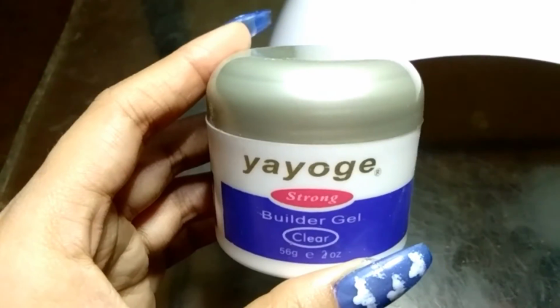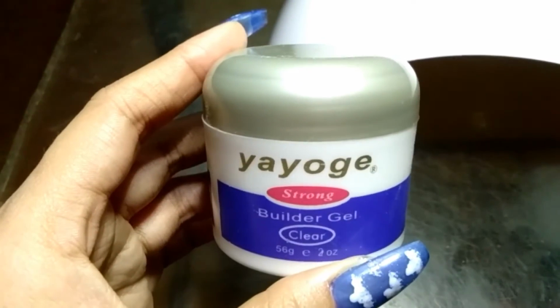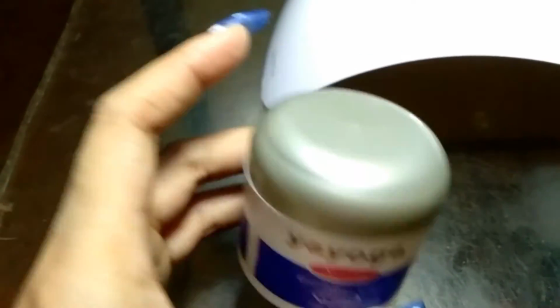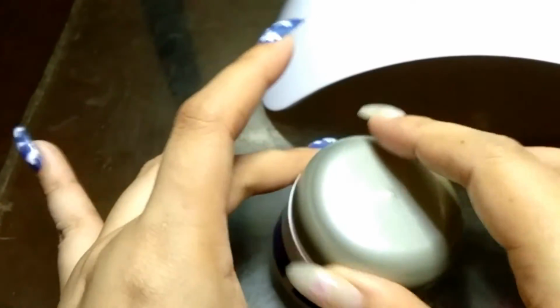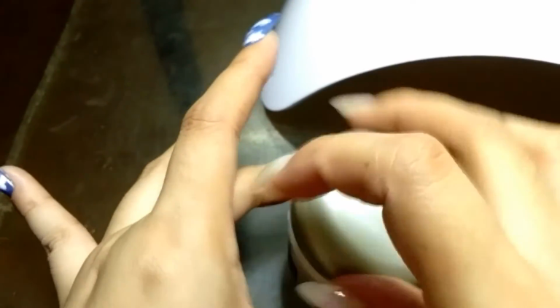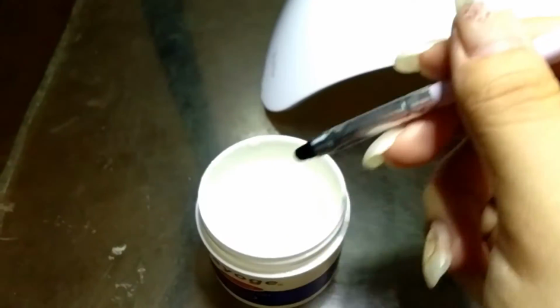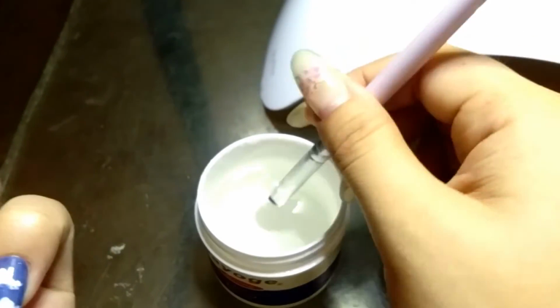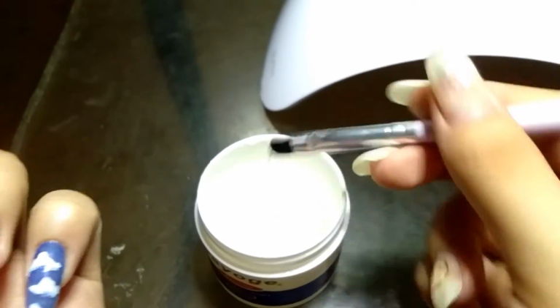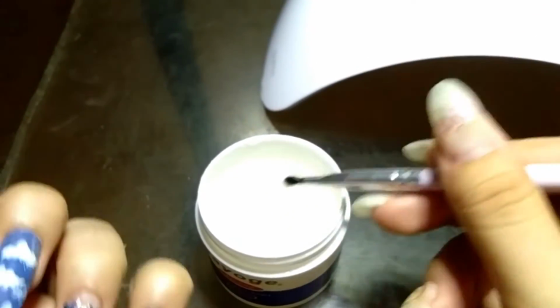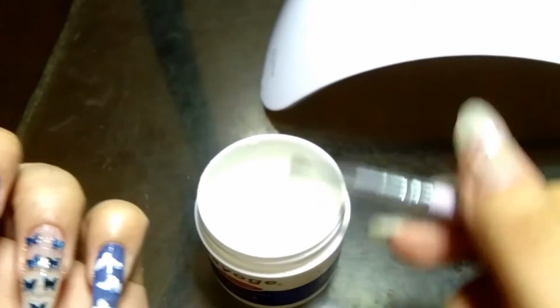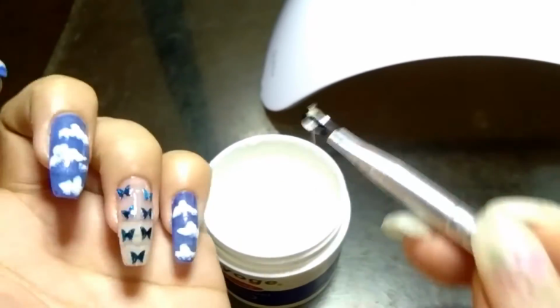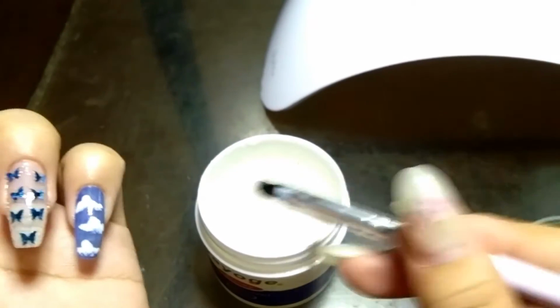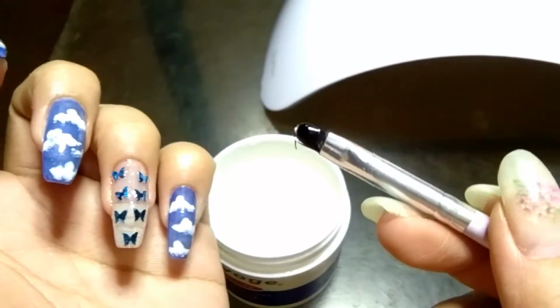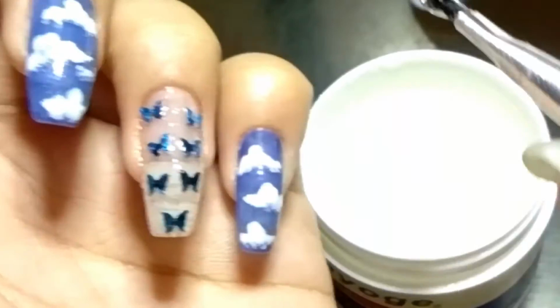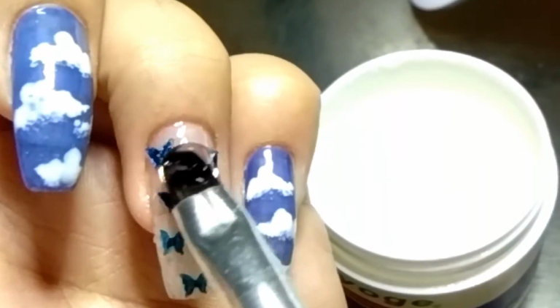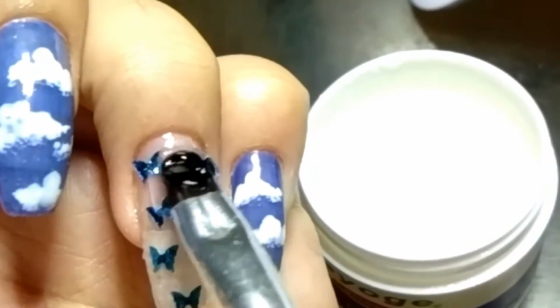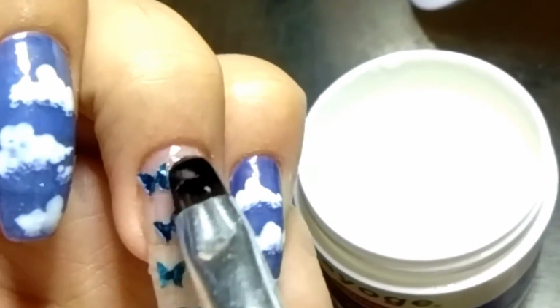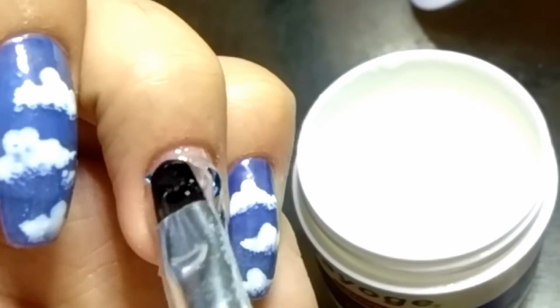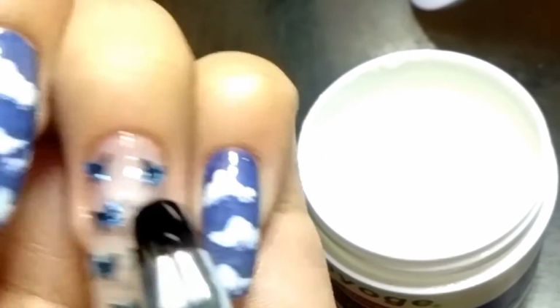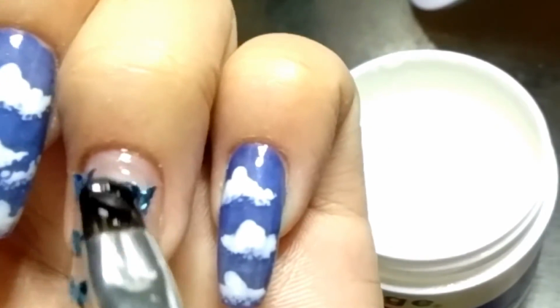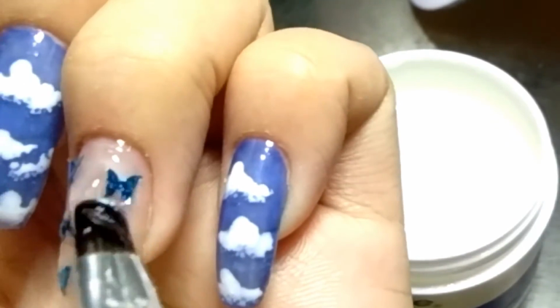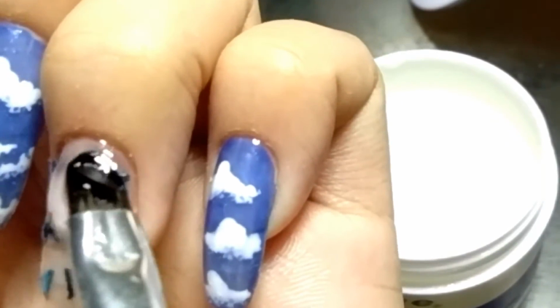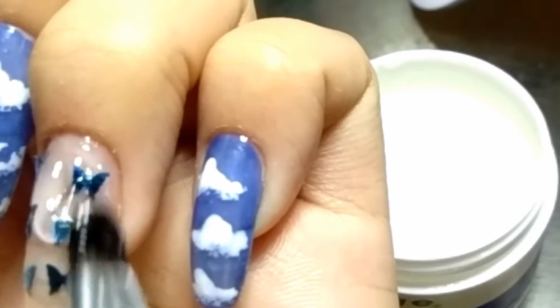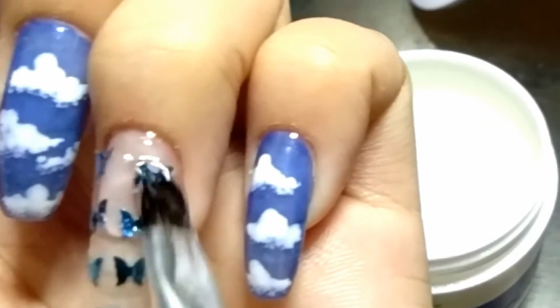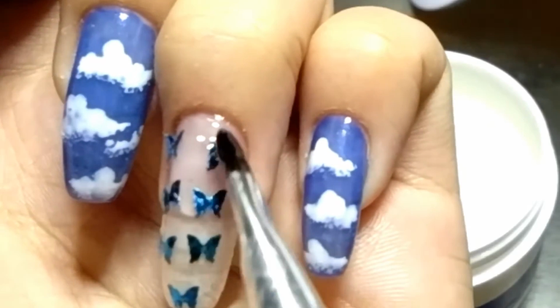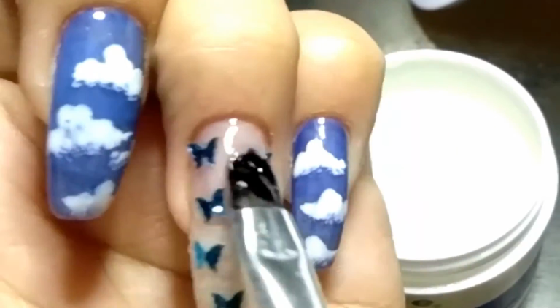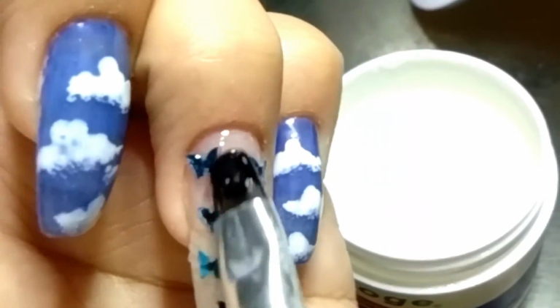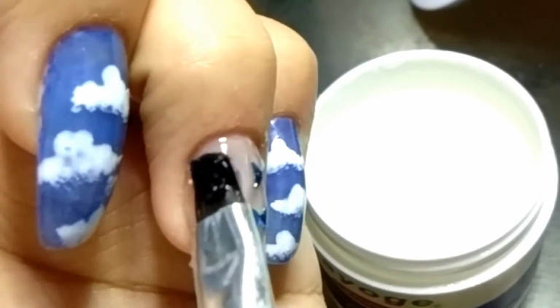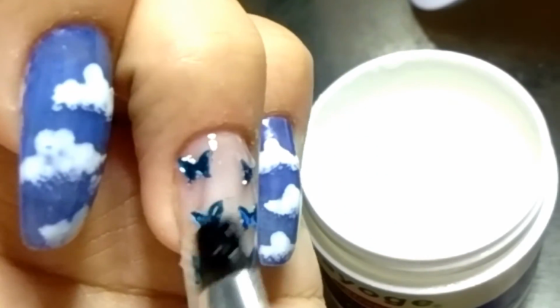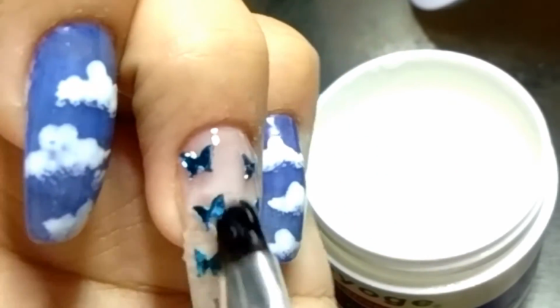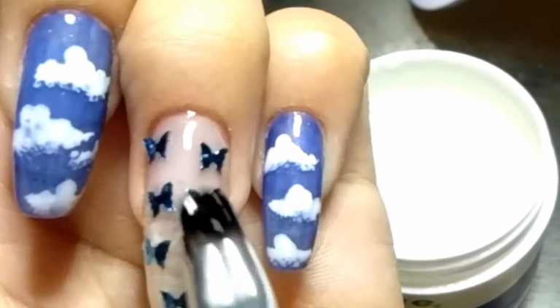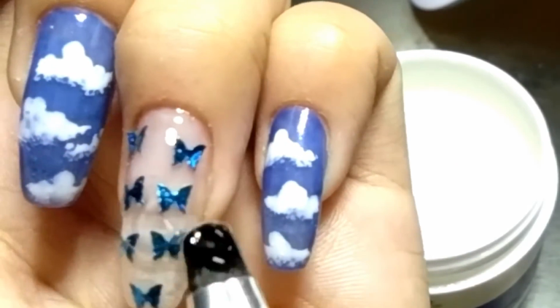Now I'm using this builder gel to encapsulate all the designs, and I will cure this in my LED light lamp for 99 seconds on low heat mode.